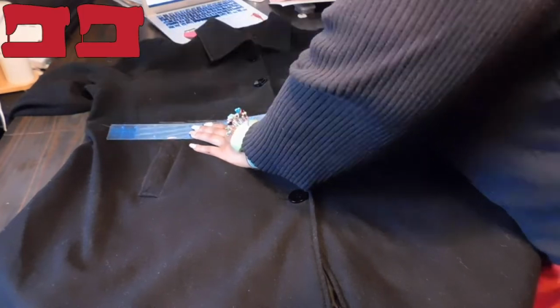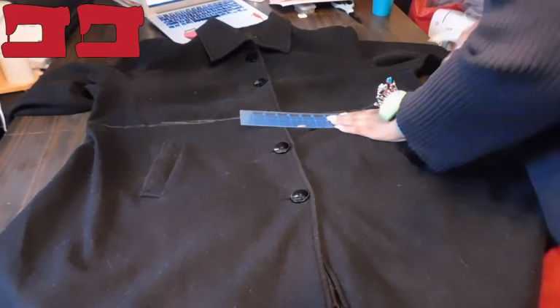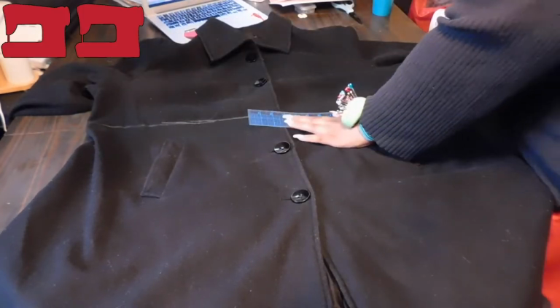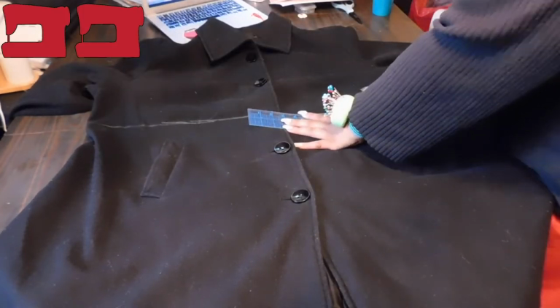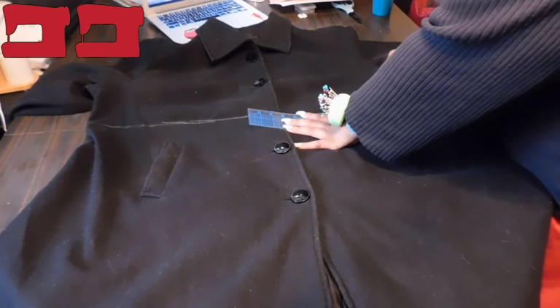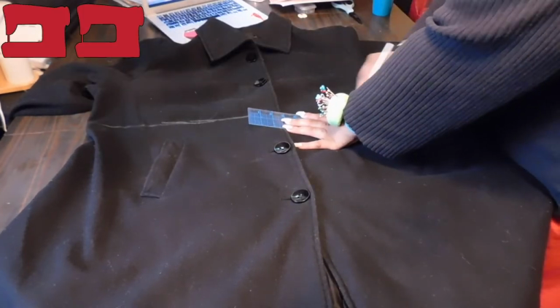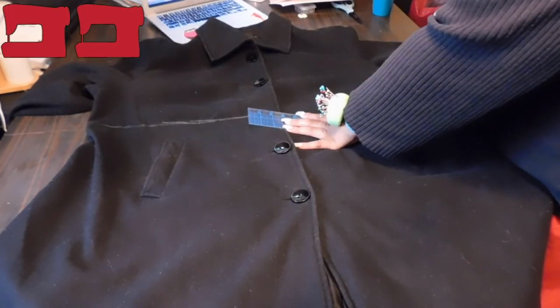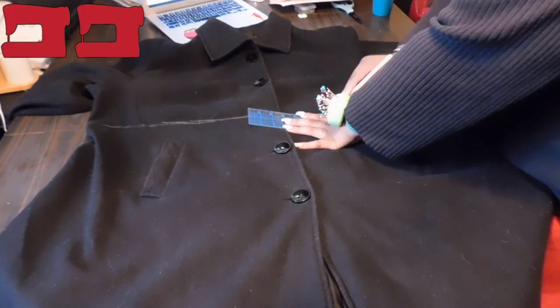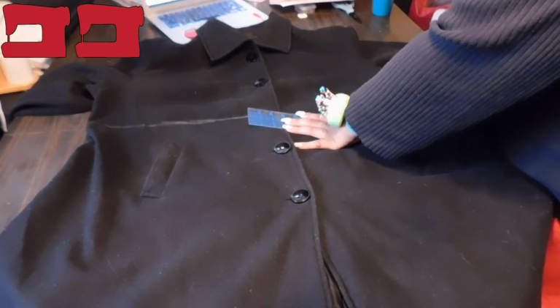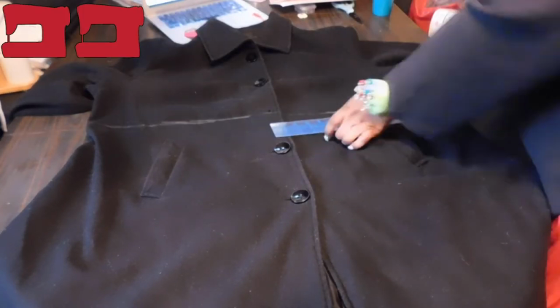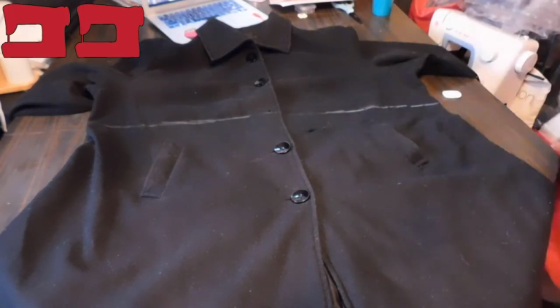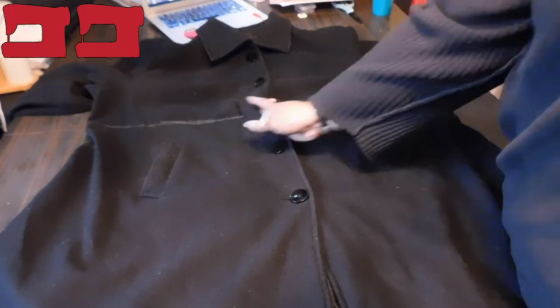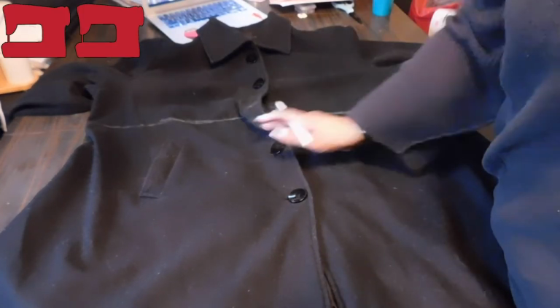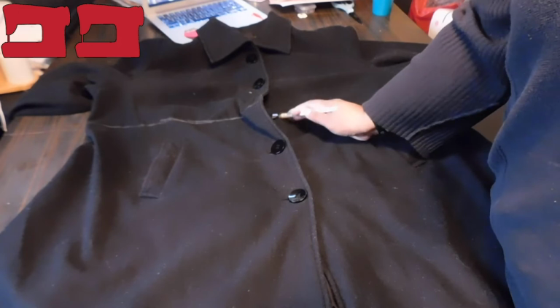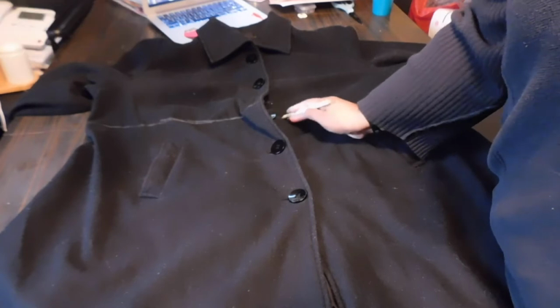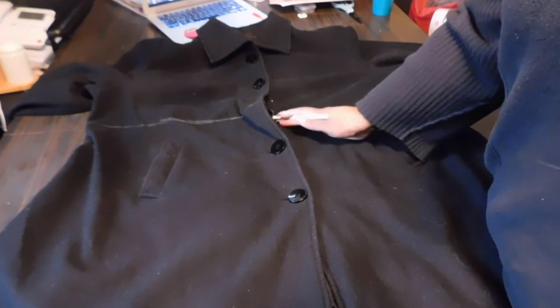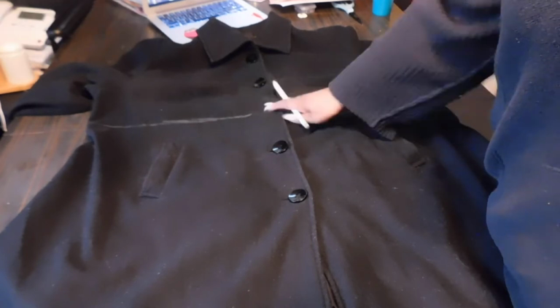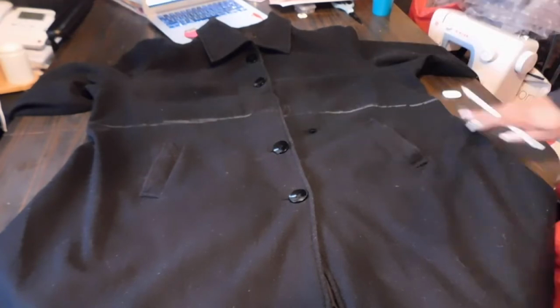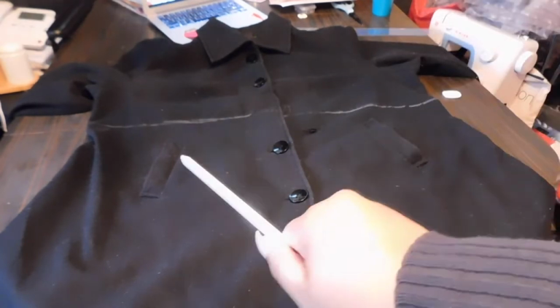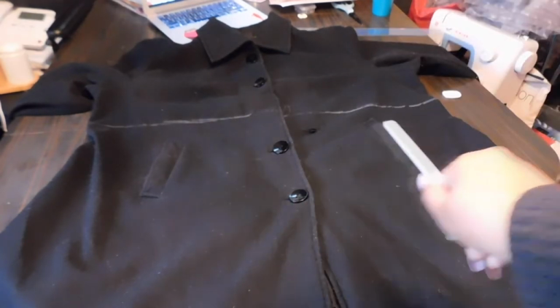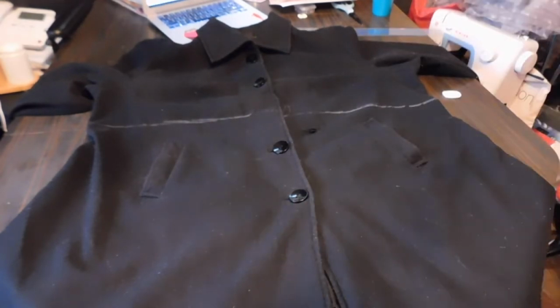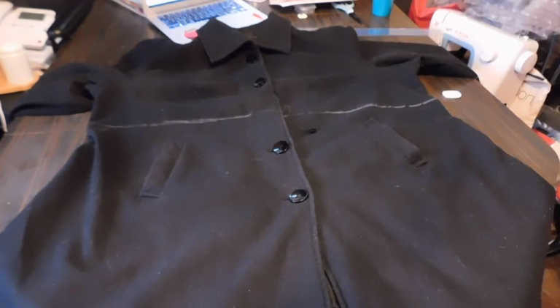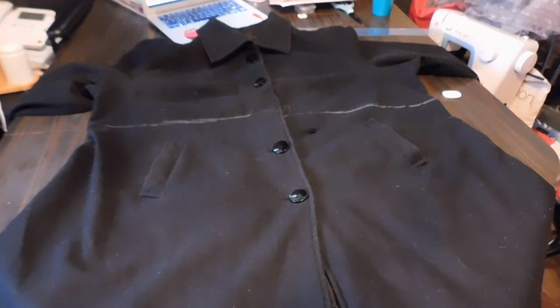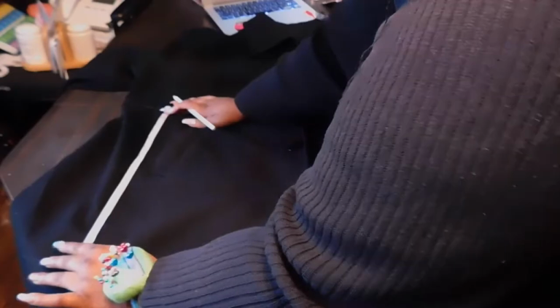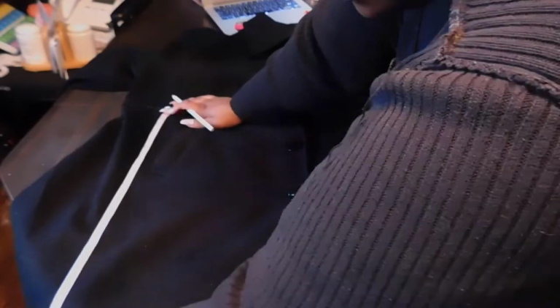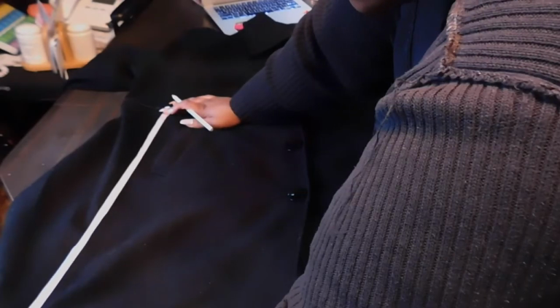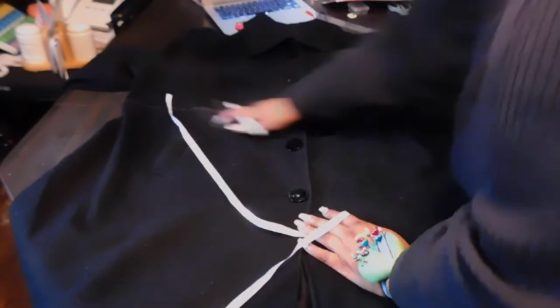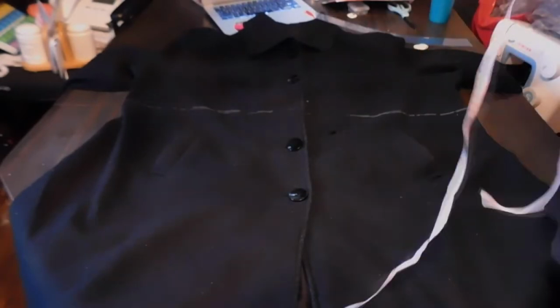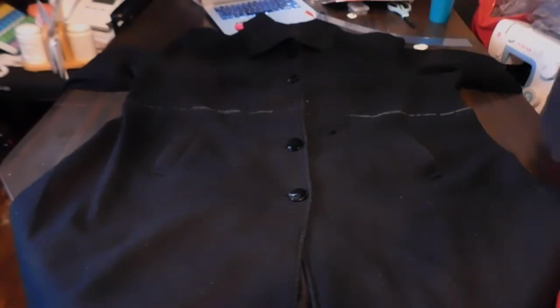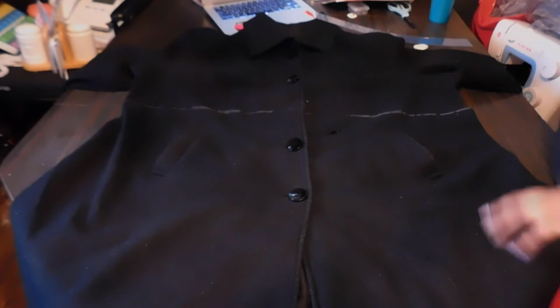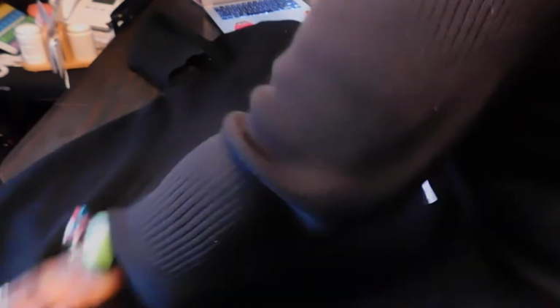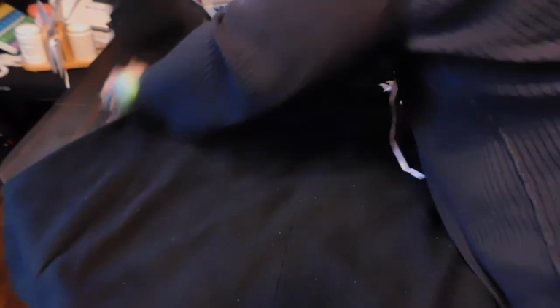On a scale of 1 to 5, this is two sewing machines worth of work — it's pretty easy. There's not a lot of technical skill needed, just some measuring, some cutting, and then sewing.